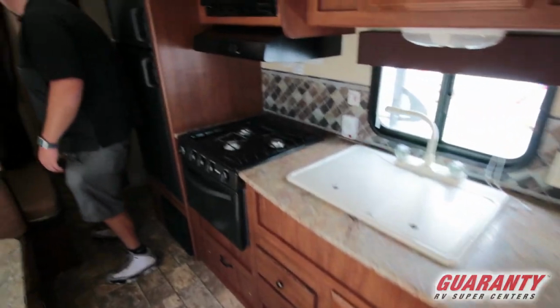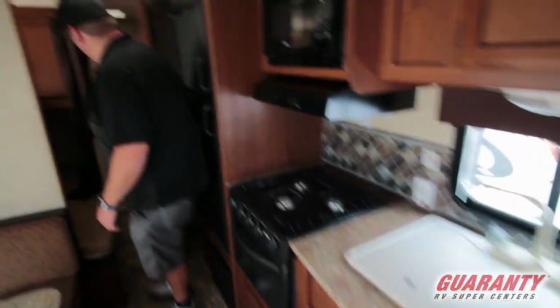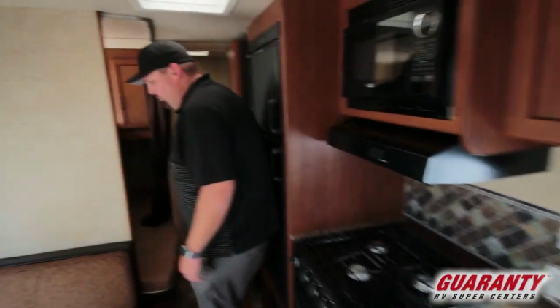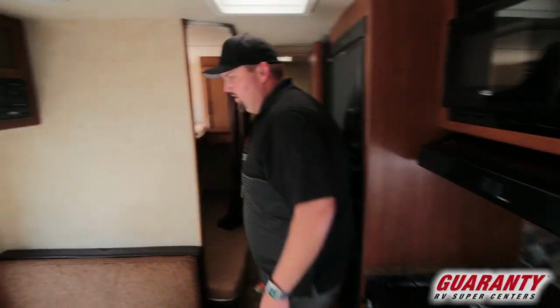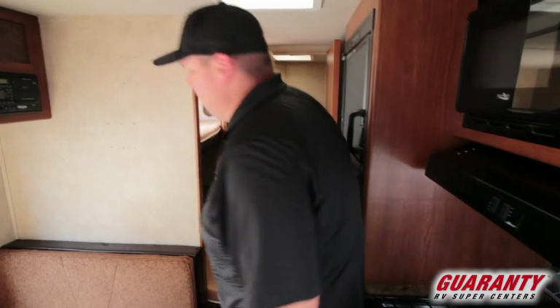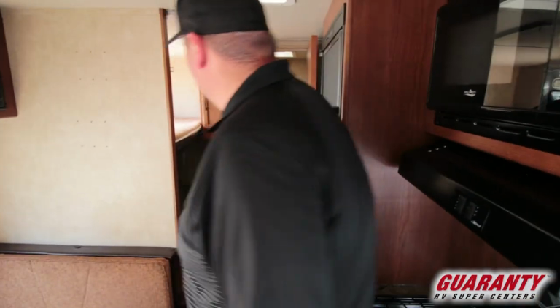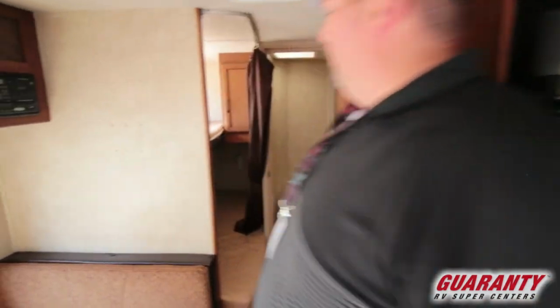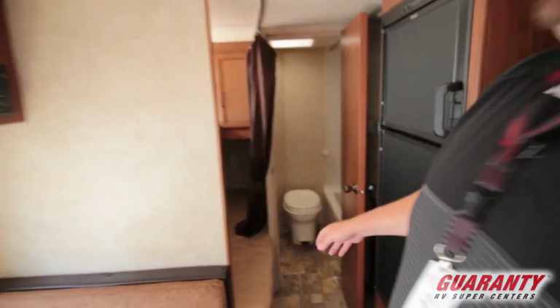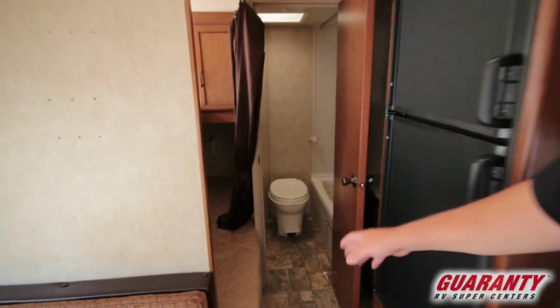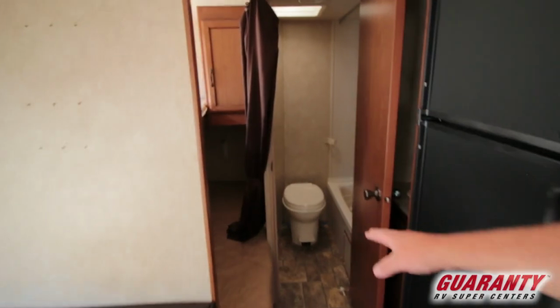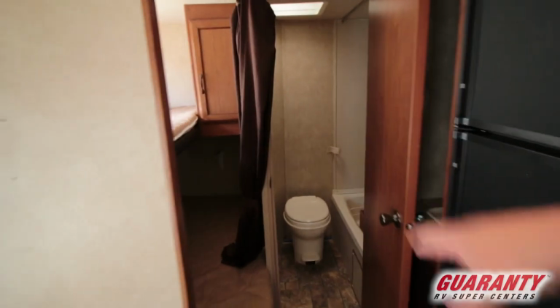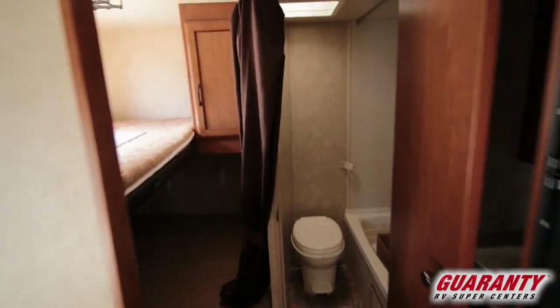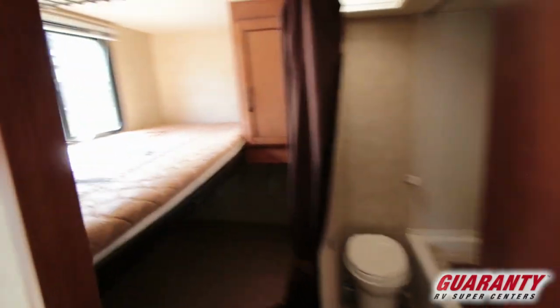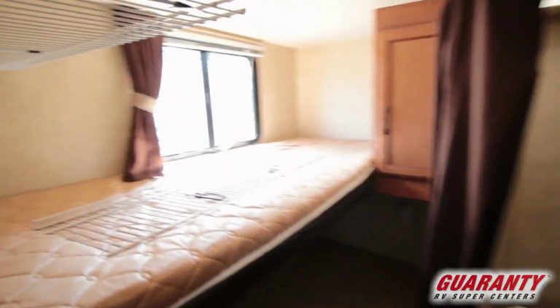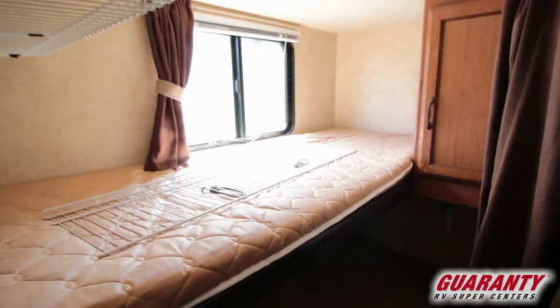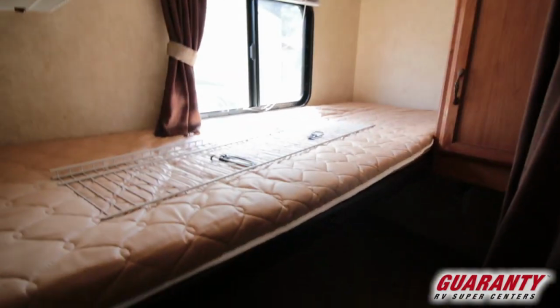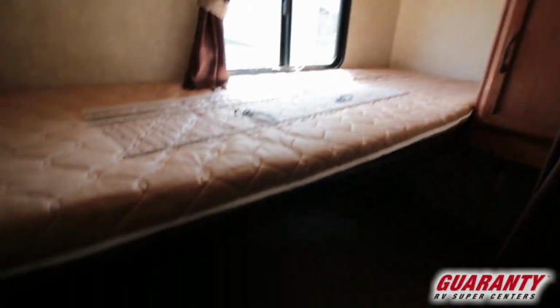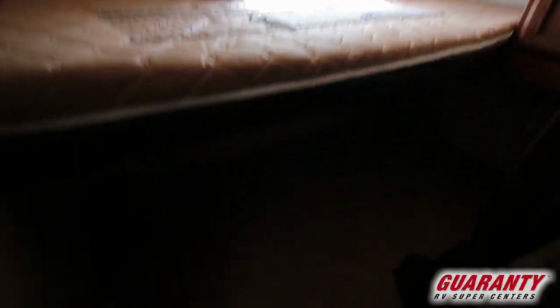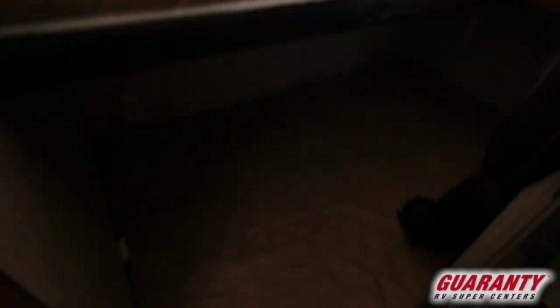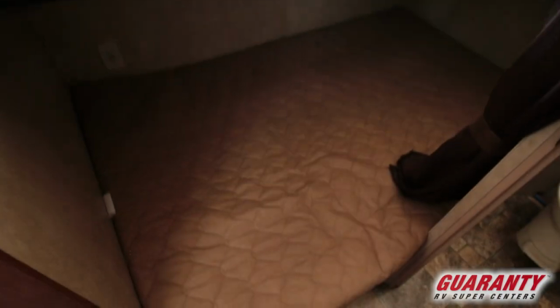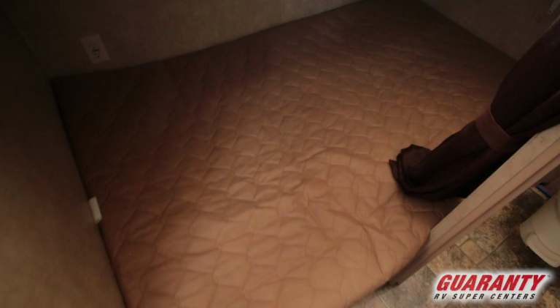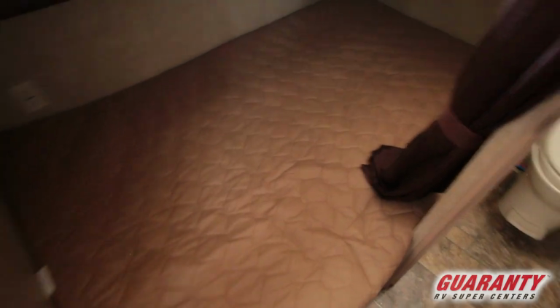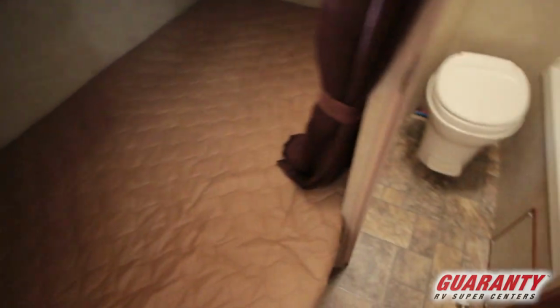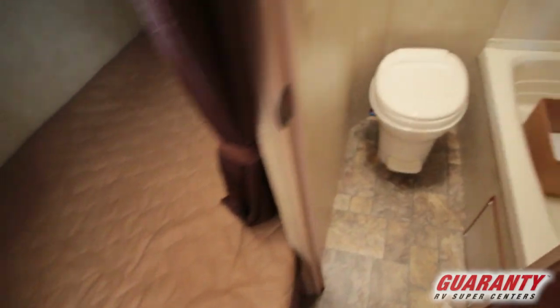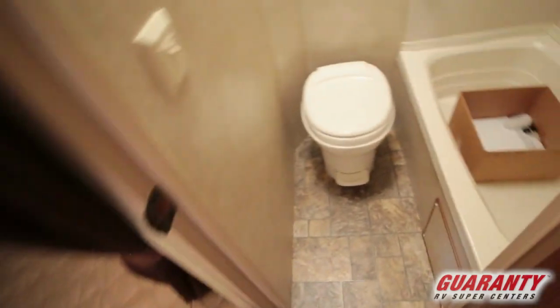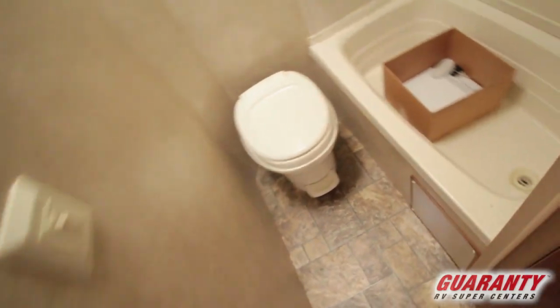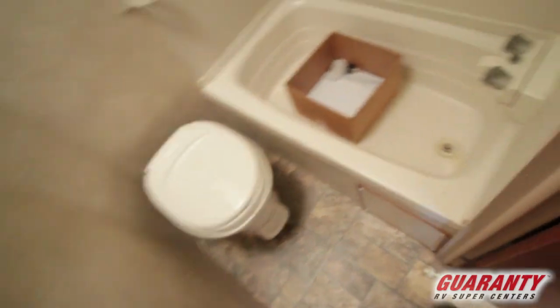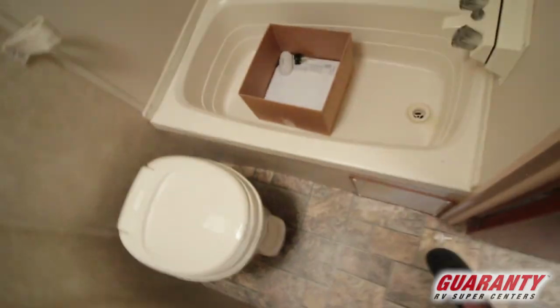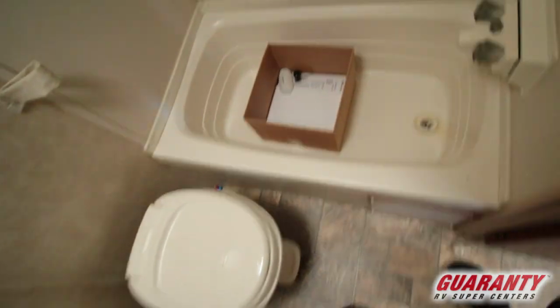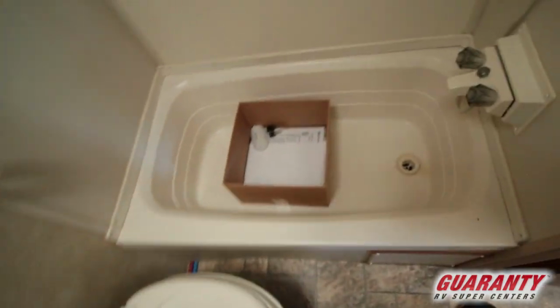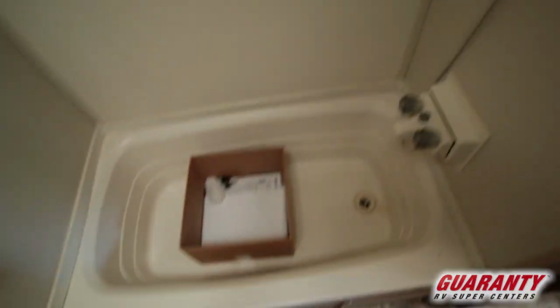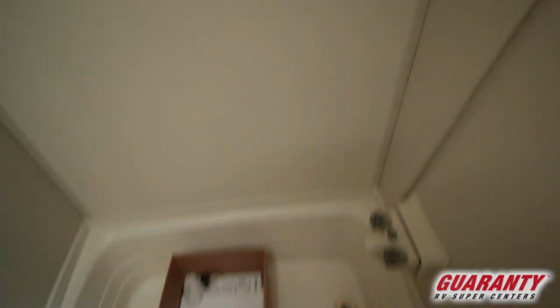Open that bathroom door and you're going to have the bunkhouse there, with a larger bed on the bottom and a smaller bed up top. You can sleep quite a few people, or pull out gear there for hunters or camping with fewer people — you can throw some gear in storage there.